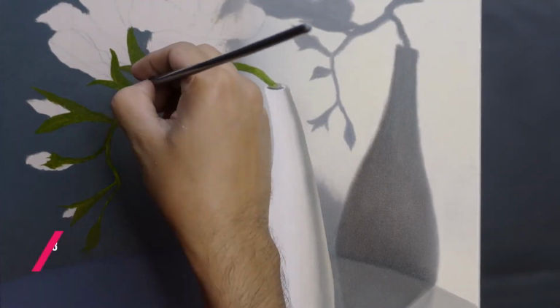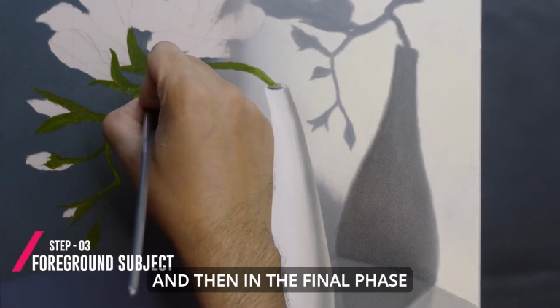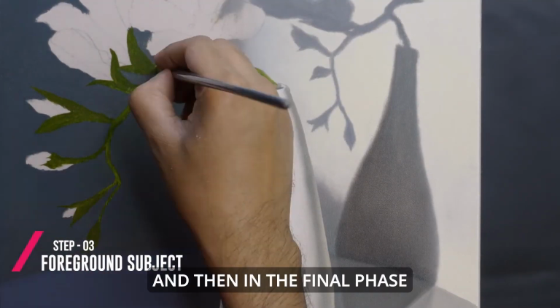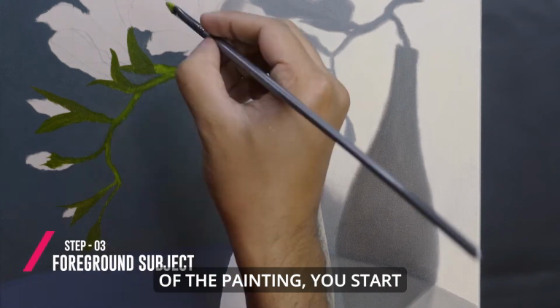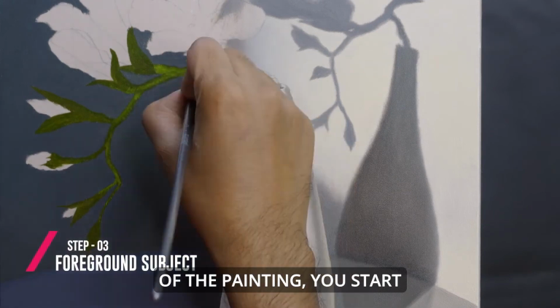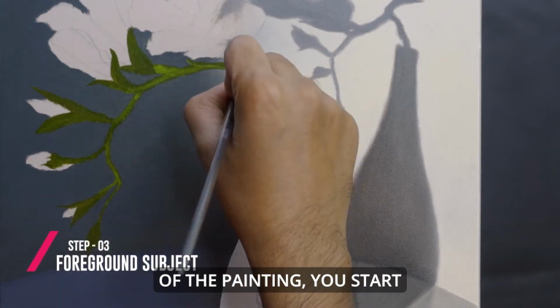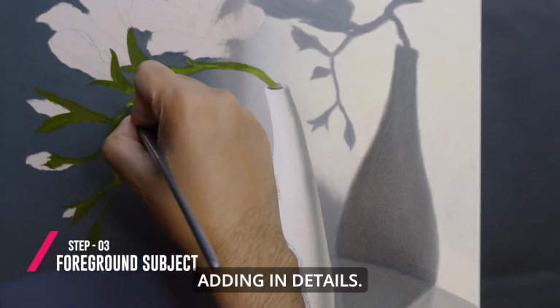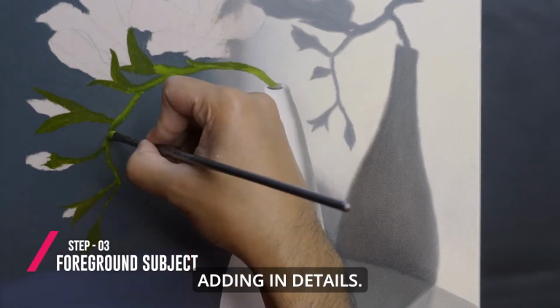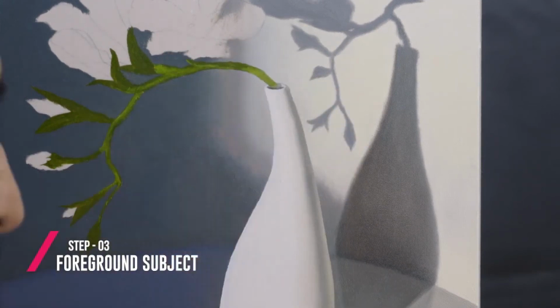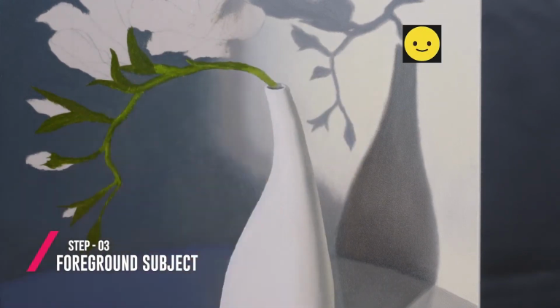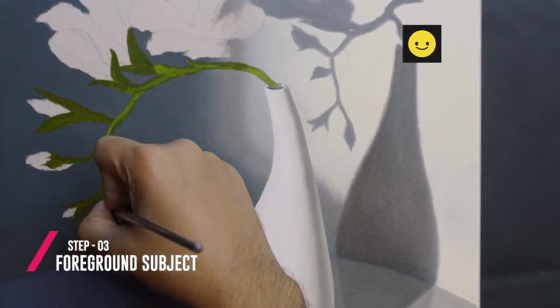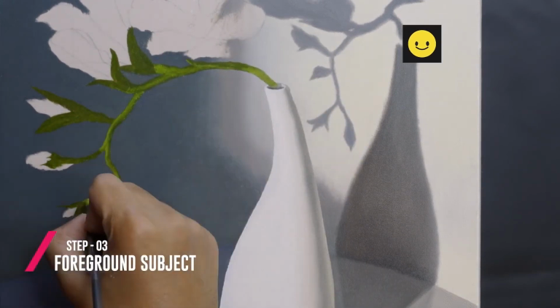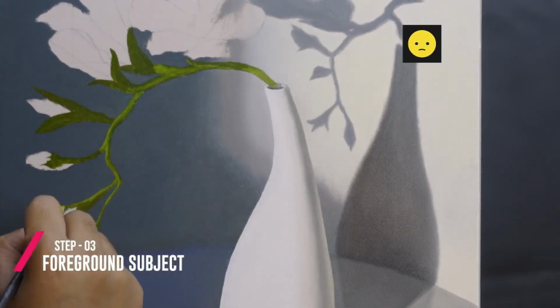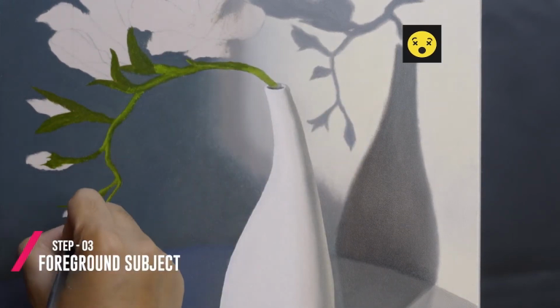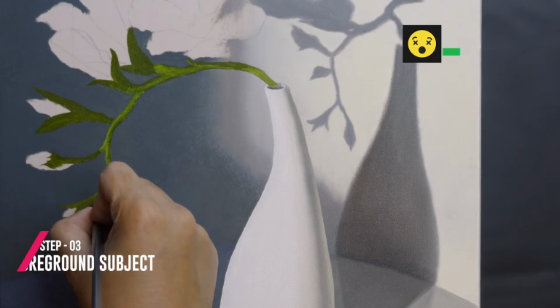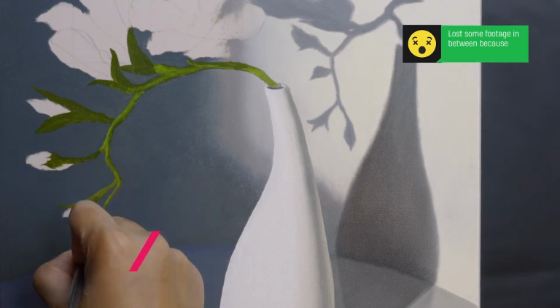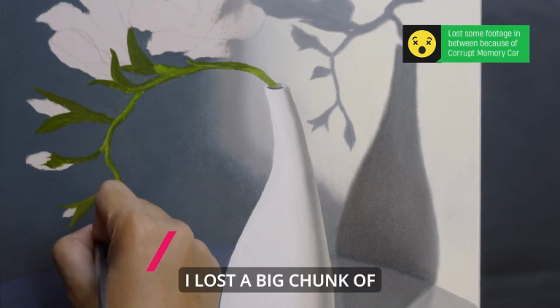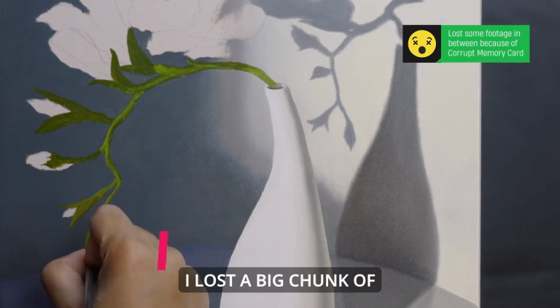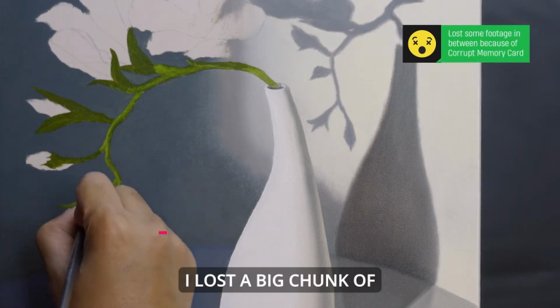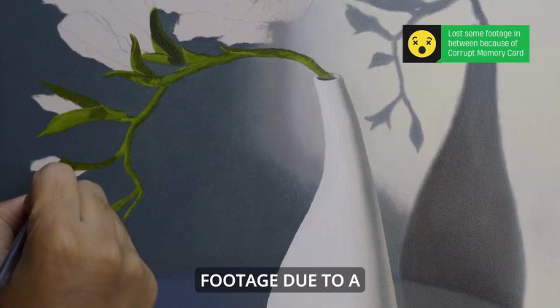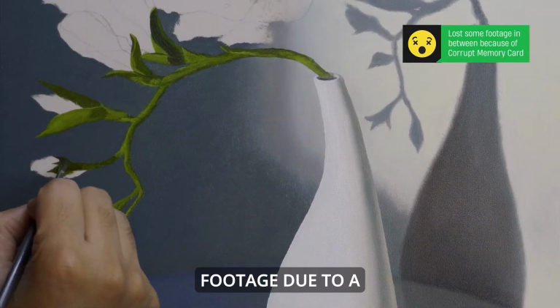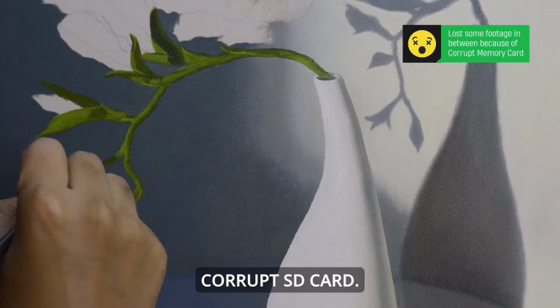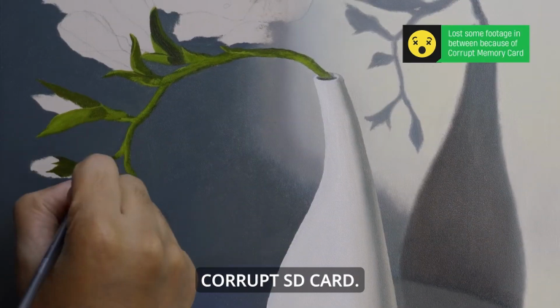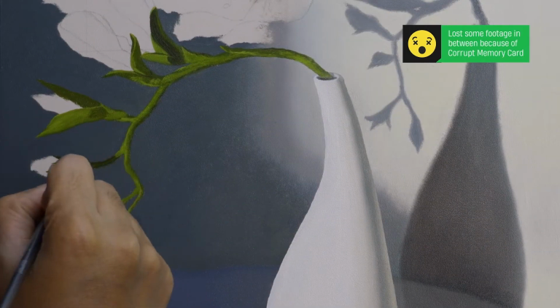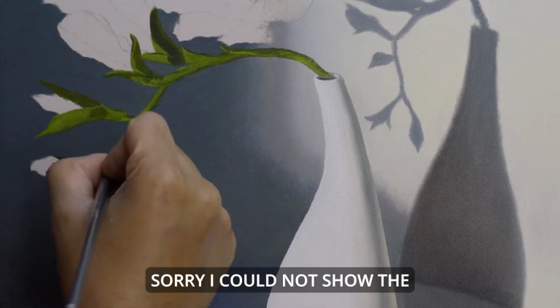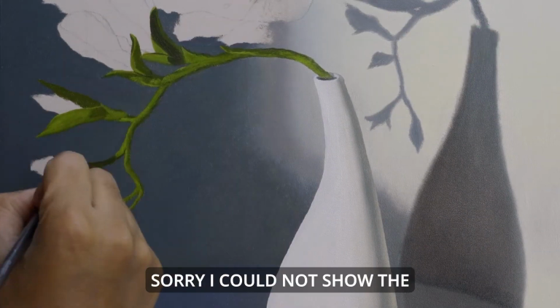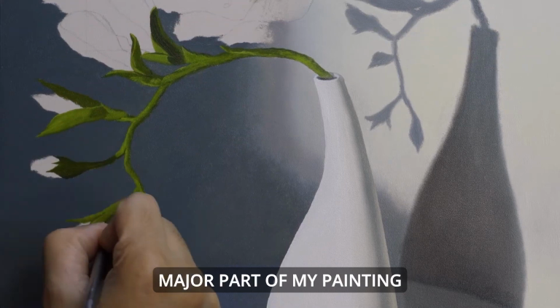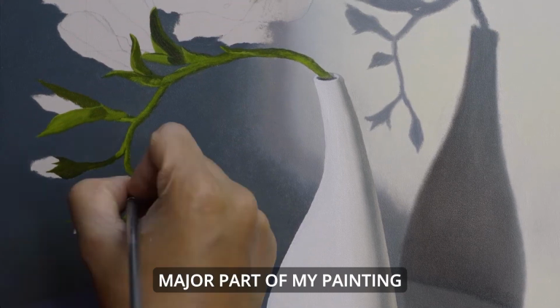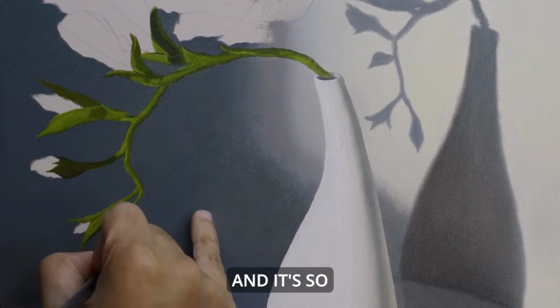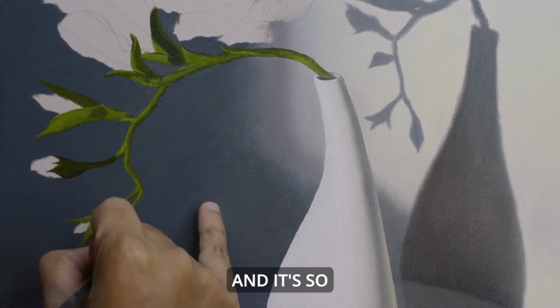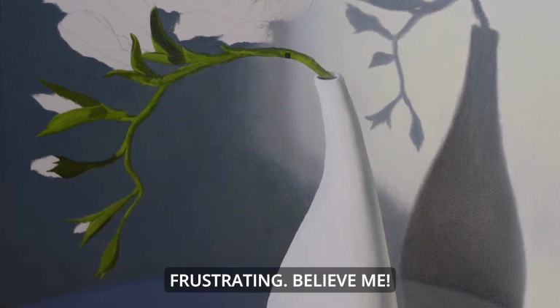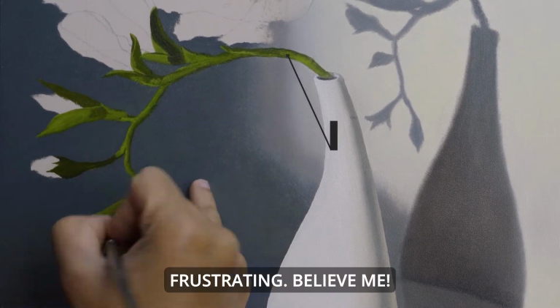And then in the final phase of the painting, you start adding in details. I lost a big chunk of footage due to a corrupt SD card. Sorry I could not show the major part of my painting. It's so frustrating, believe me.